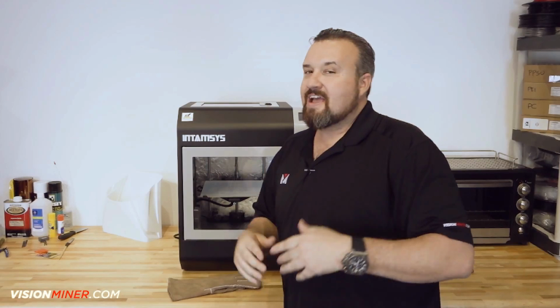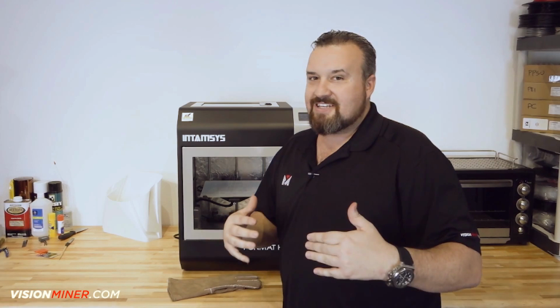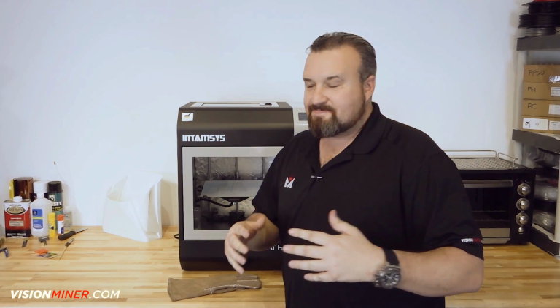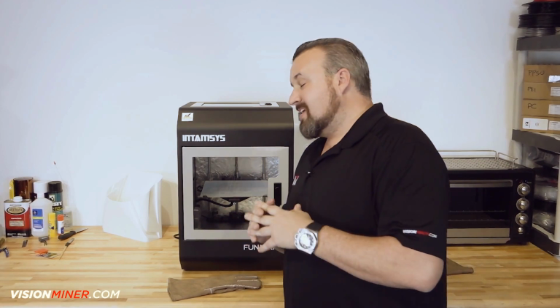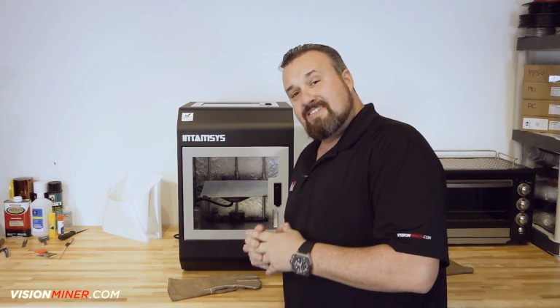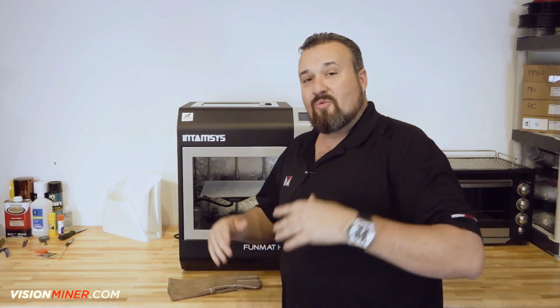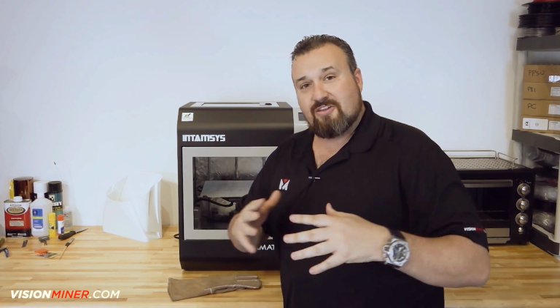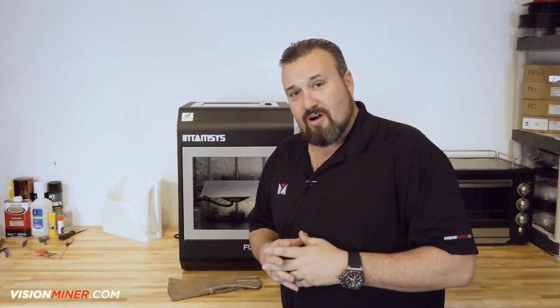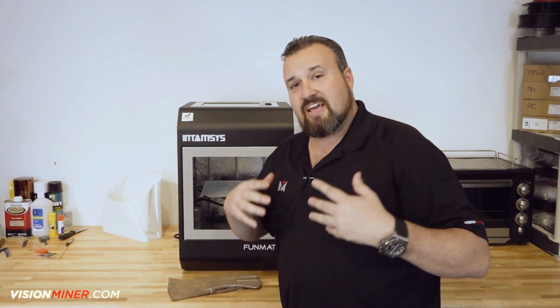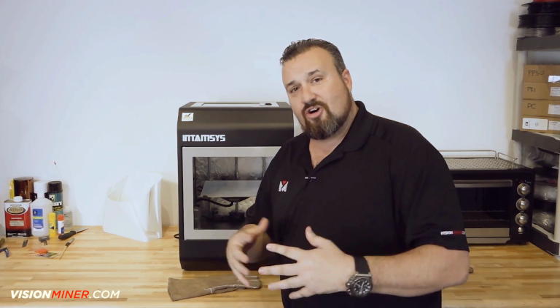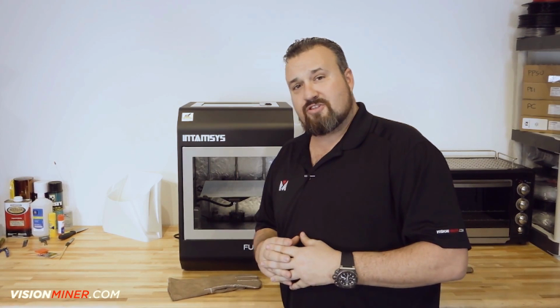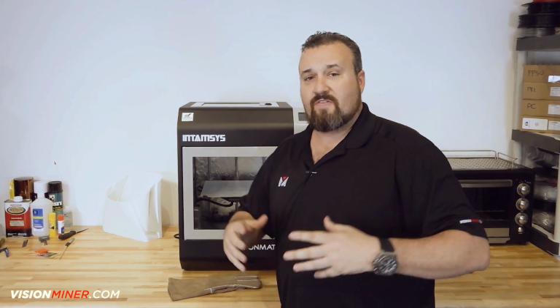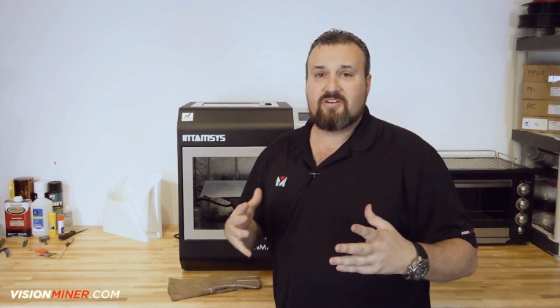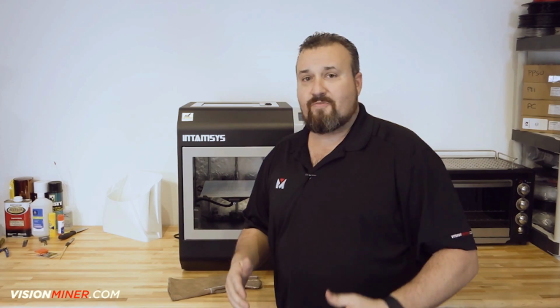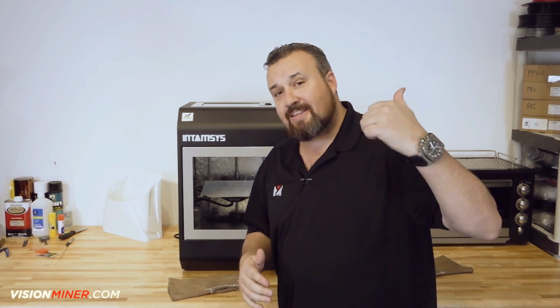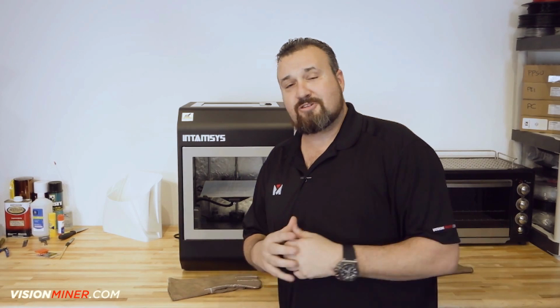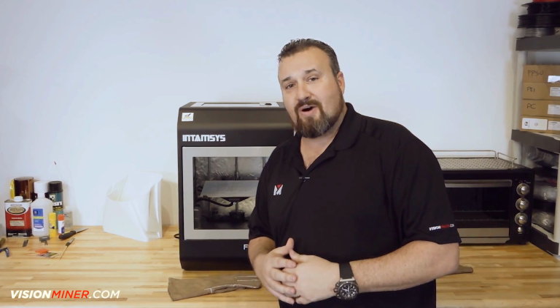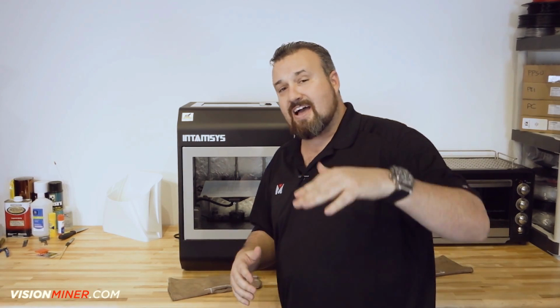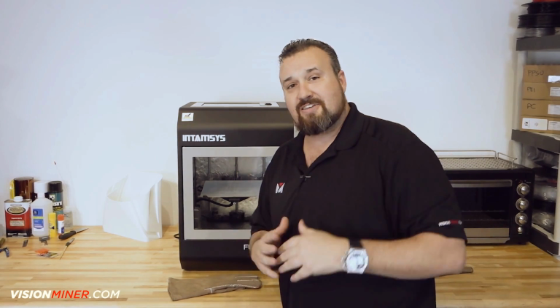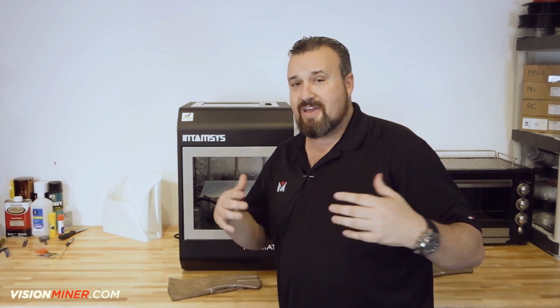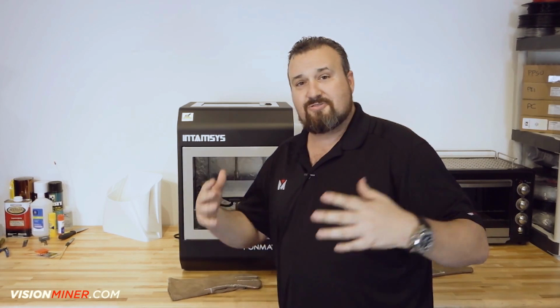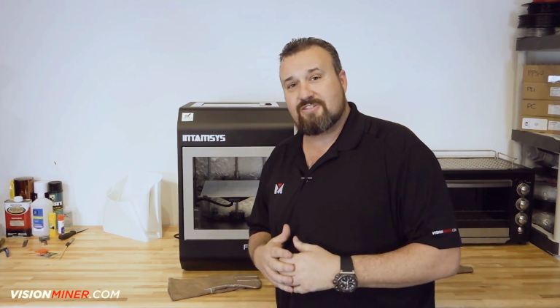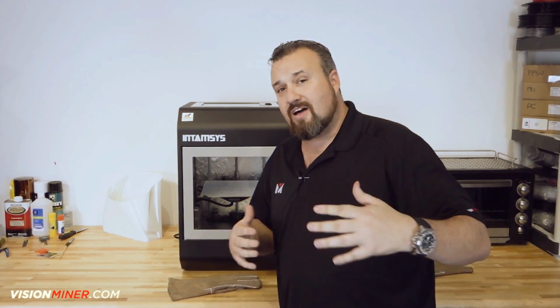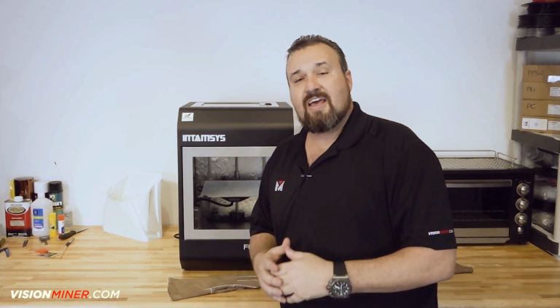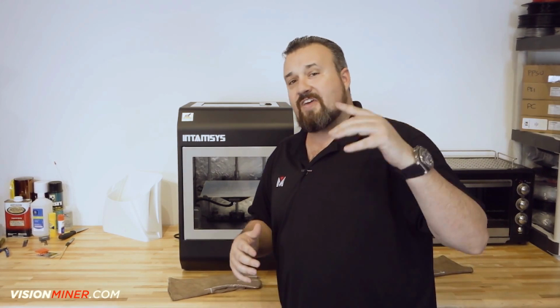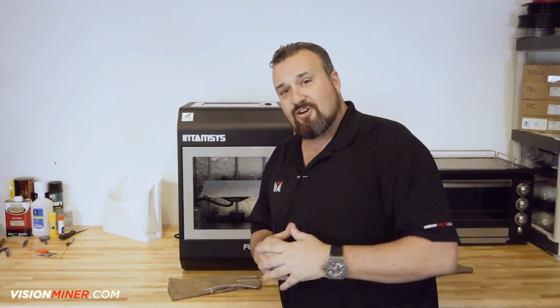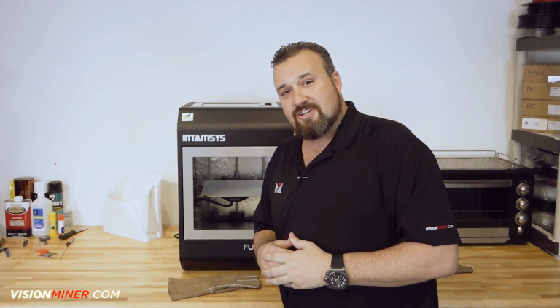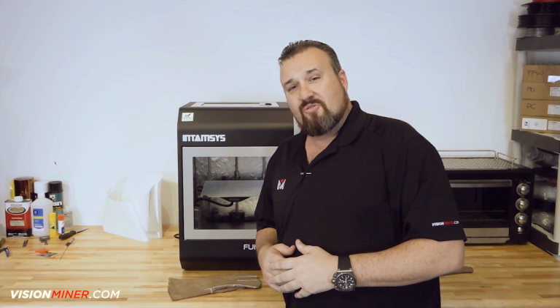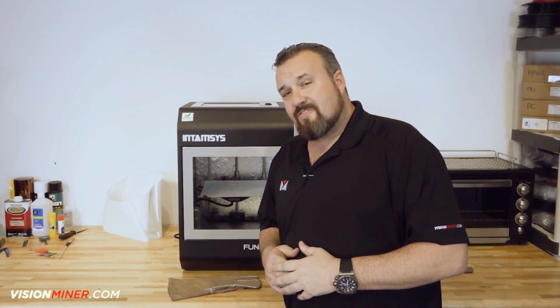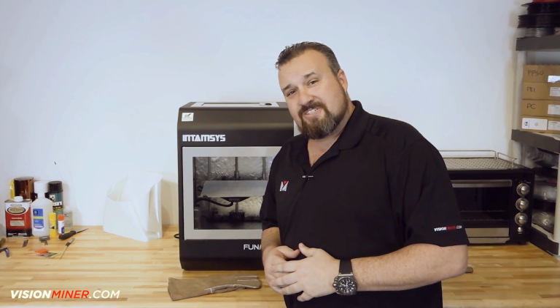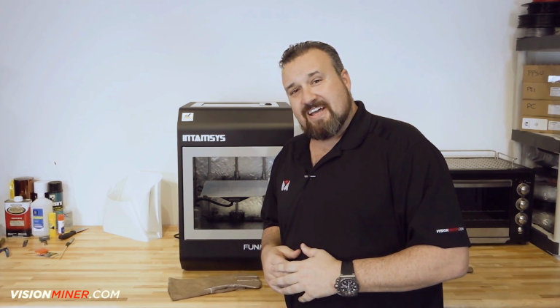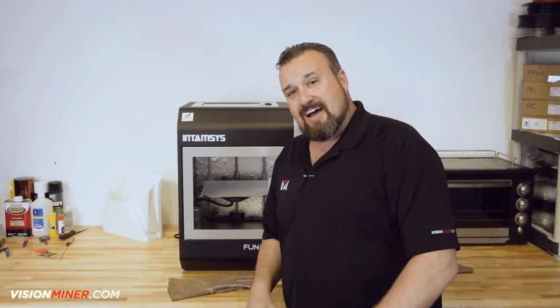In the meantime guys, we thank you so much for your support. If these videos are helpful, hit that subscribe button. It's guys like you that make us do what we do — we love it. Thank you so much, we look forward to seeing you next time.